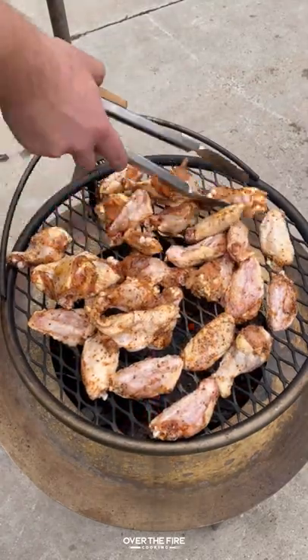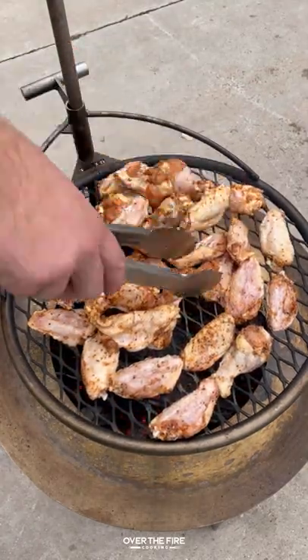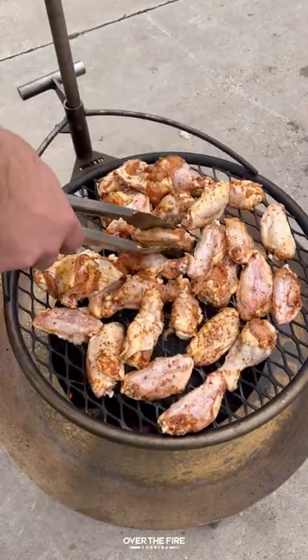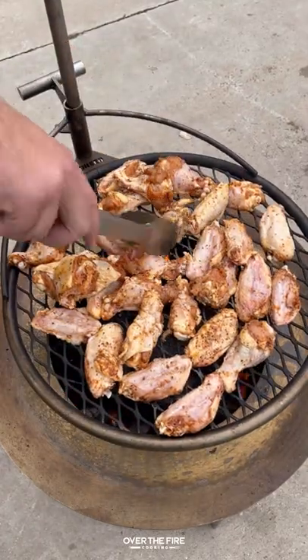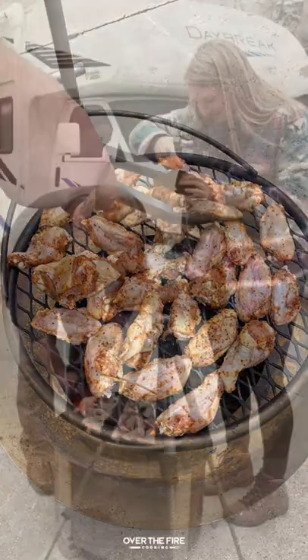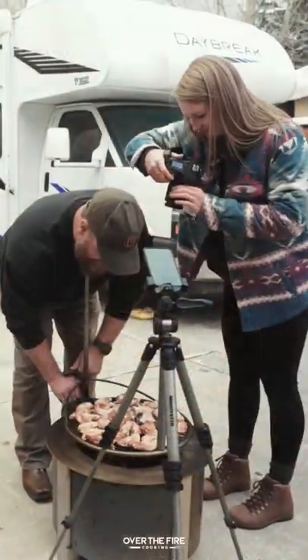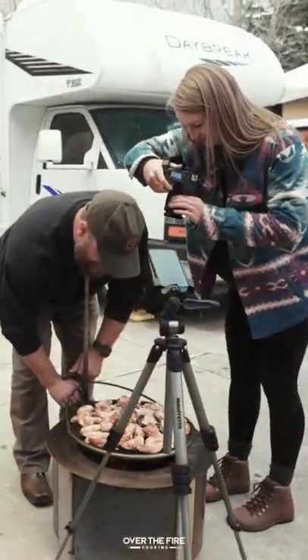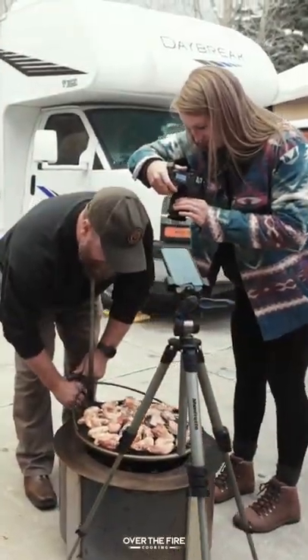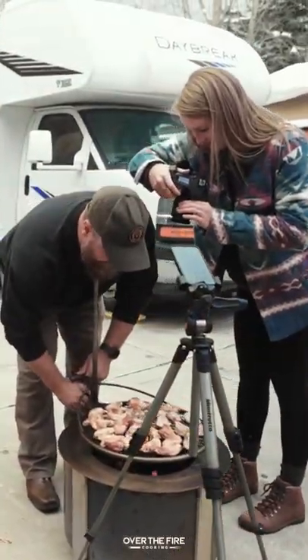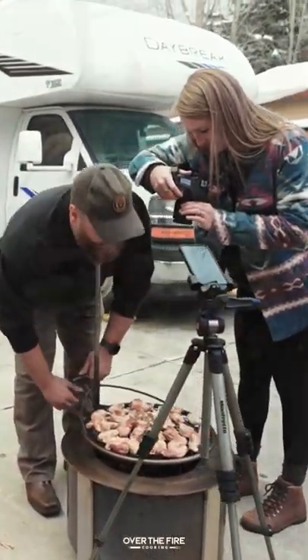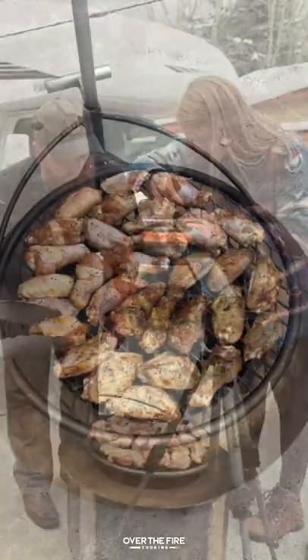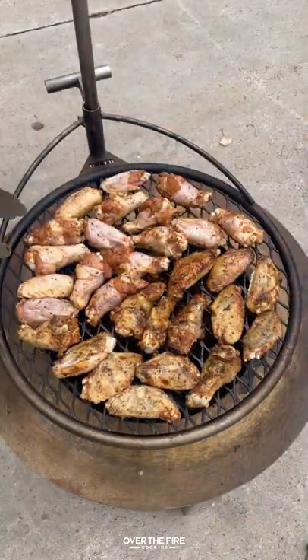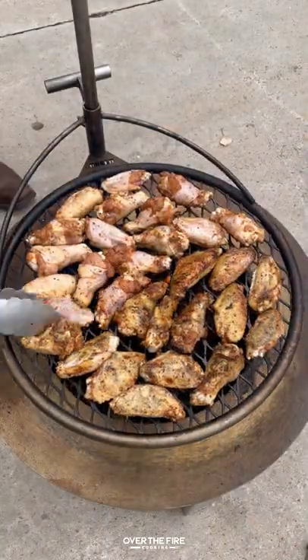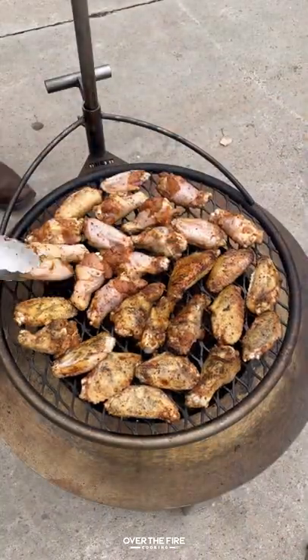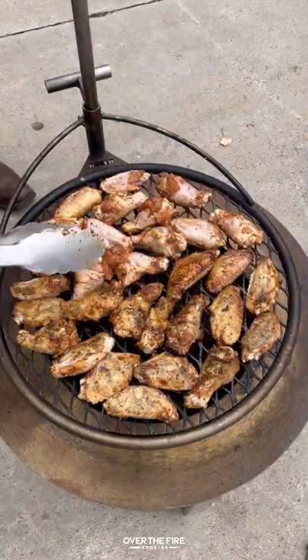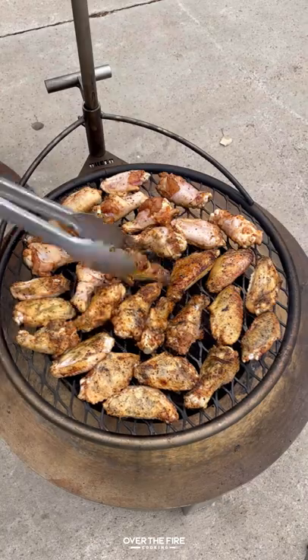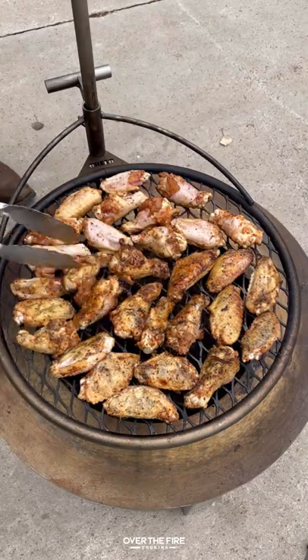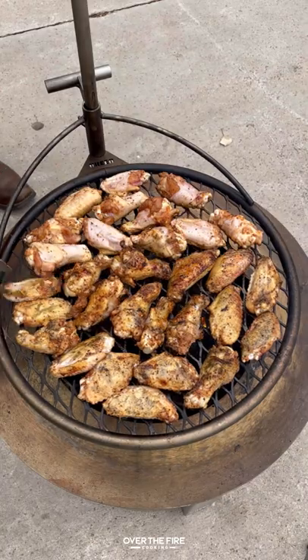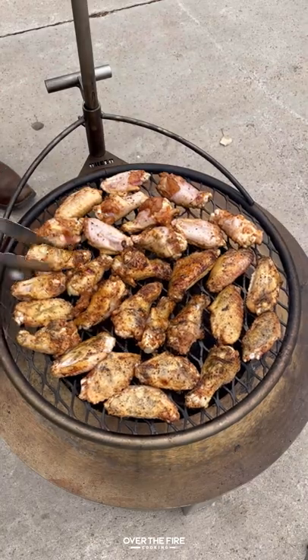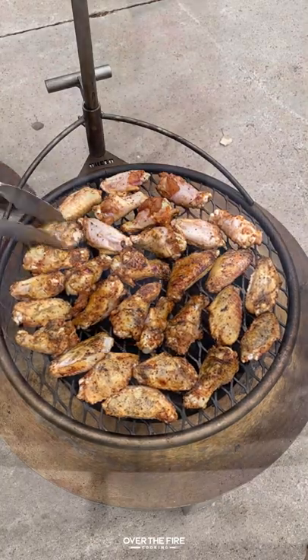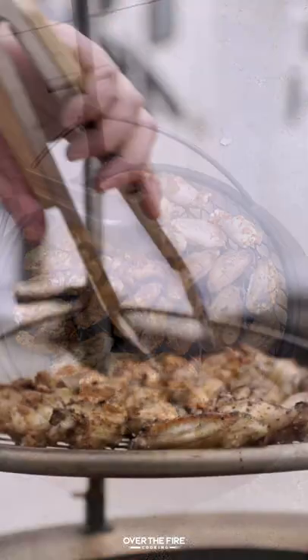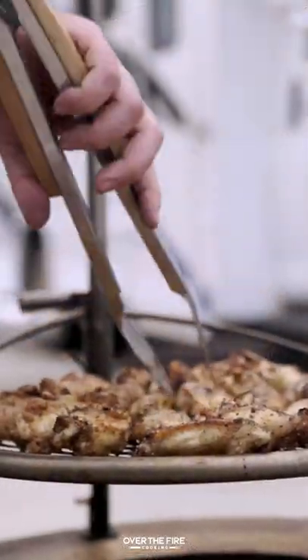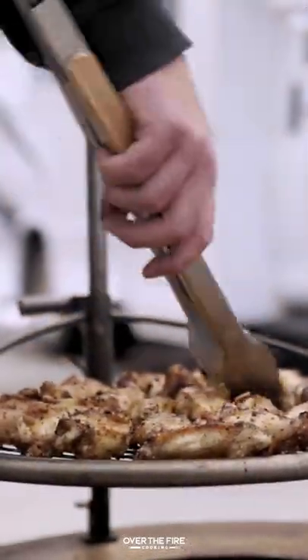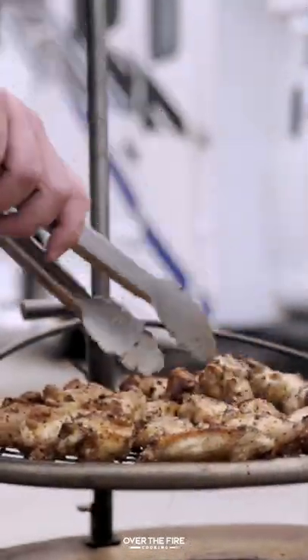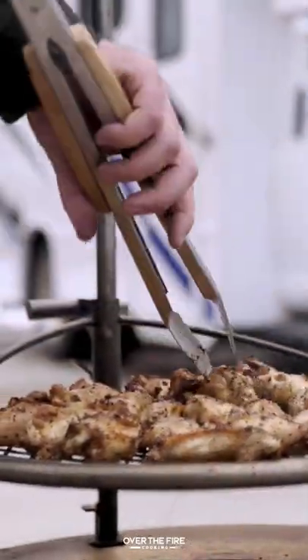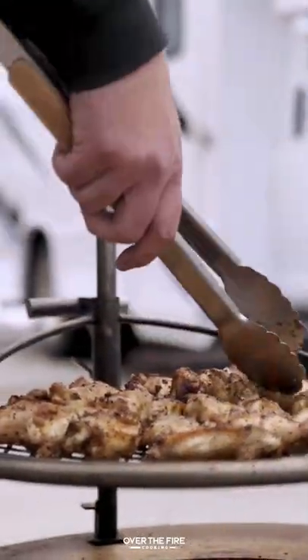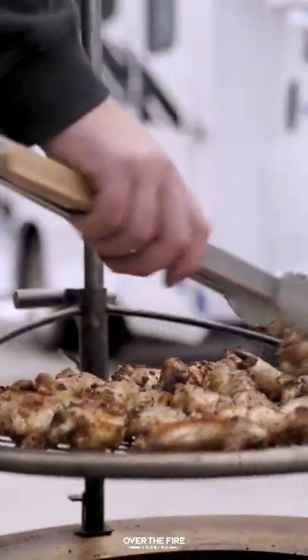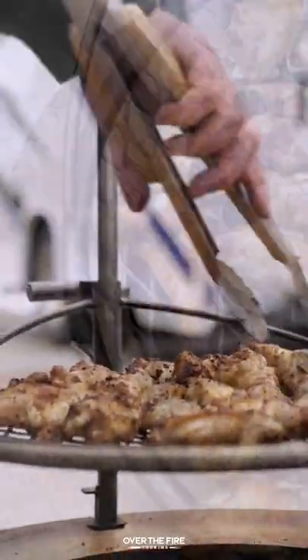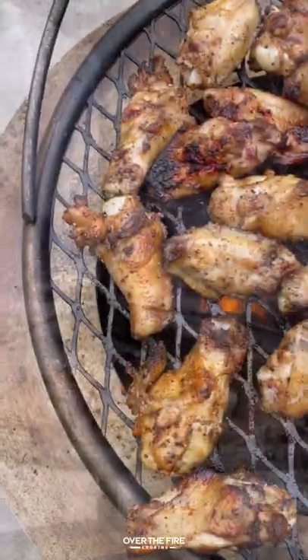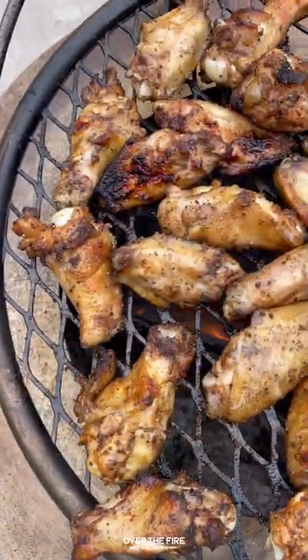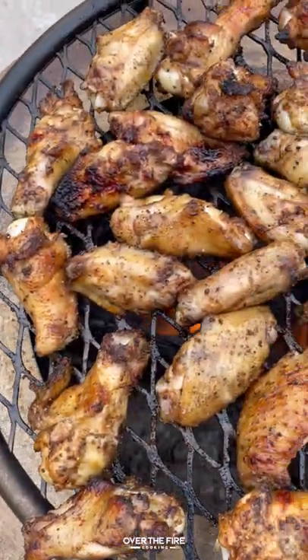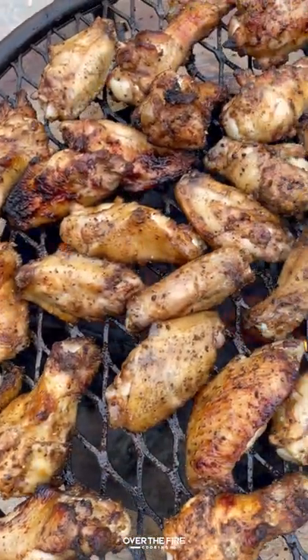And we're going to start grilling our wings, cooking these over a medium high heat for about seven to eight minutes per side. We'll flip them over and then once they hit 165 internal, pull them off.